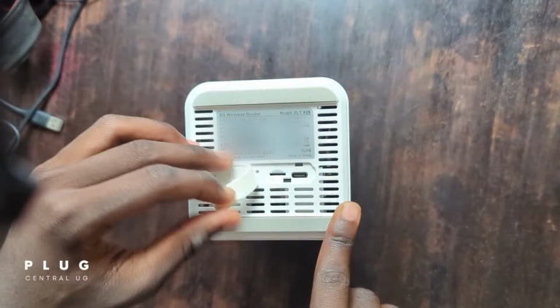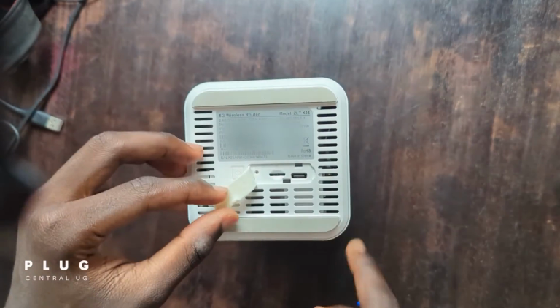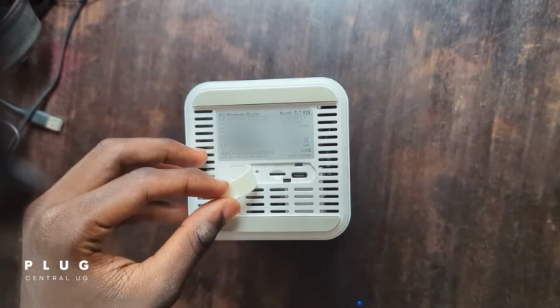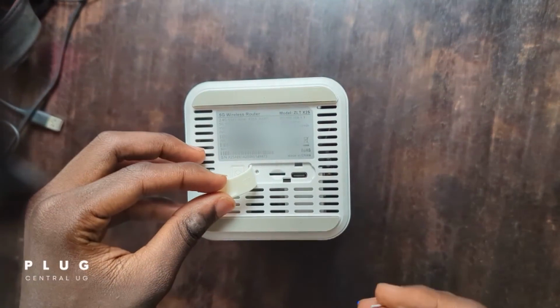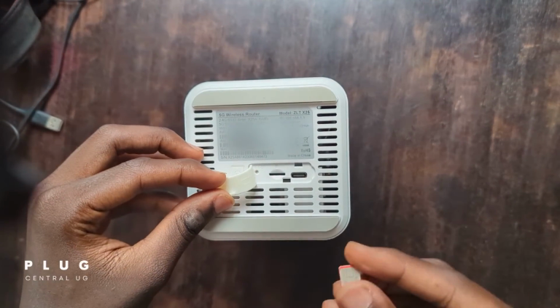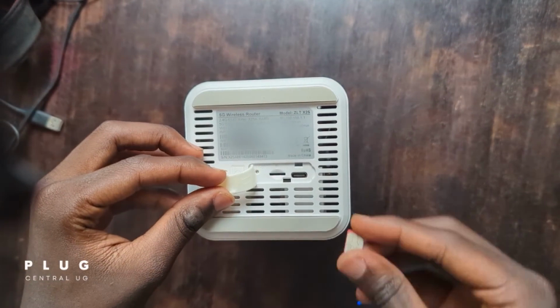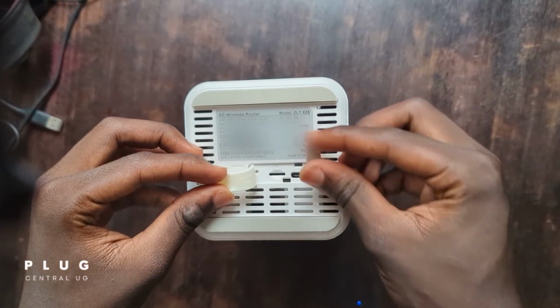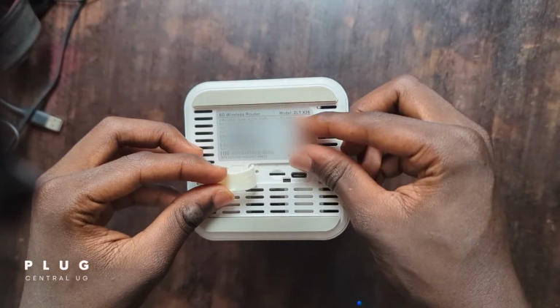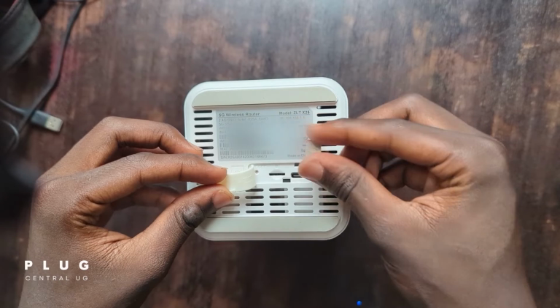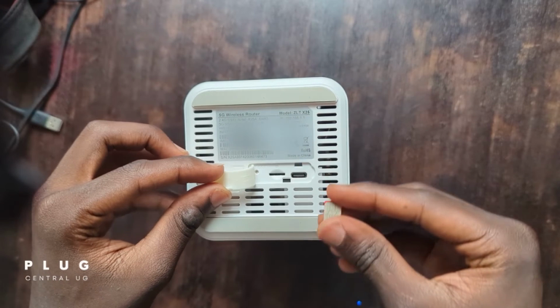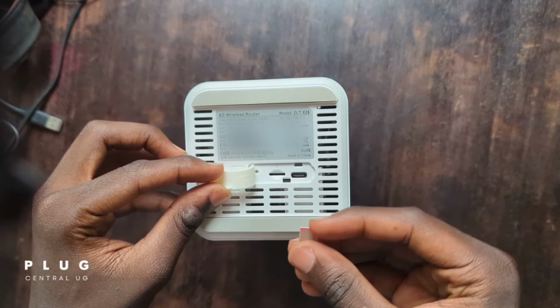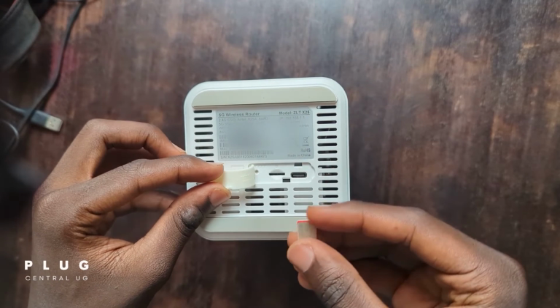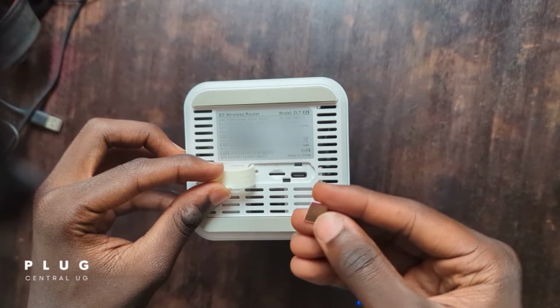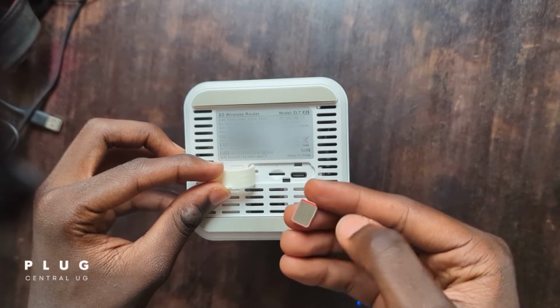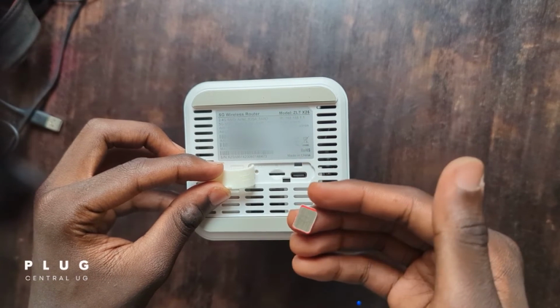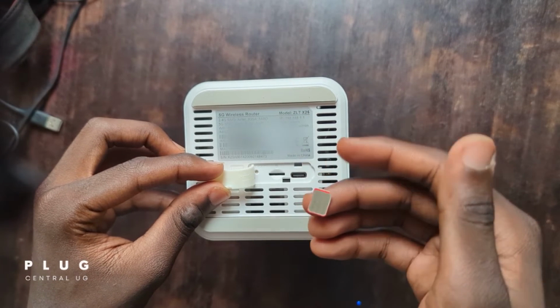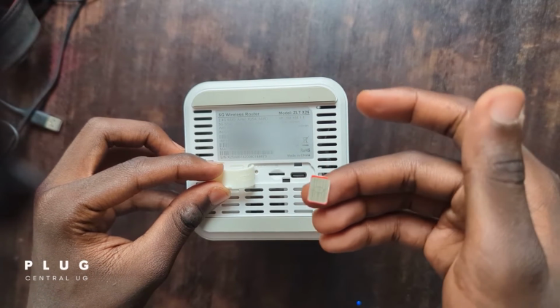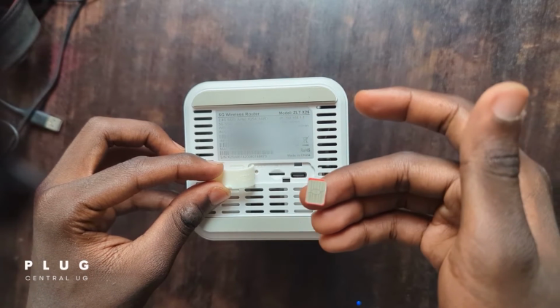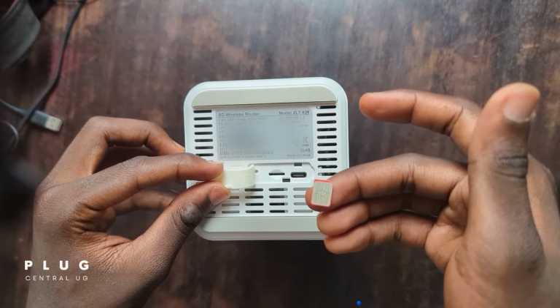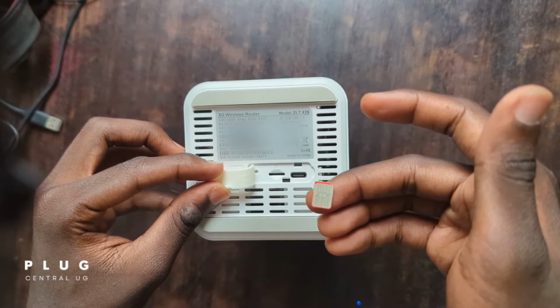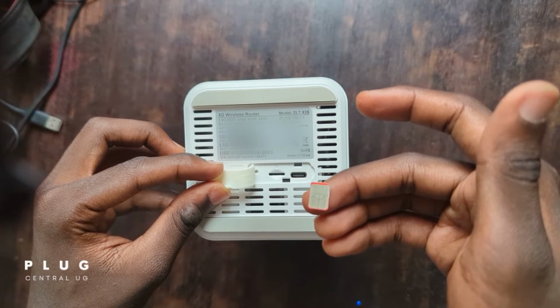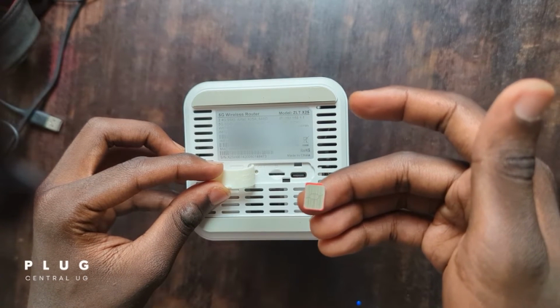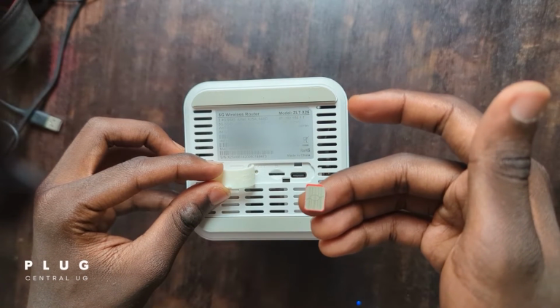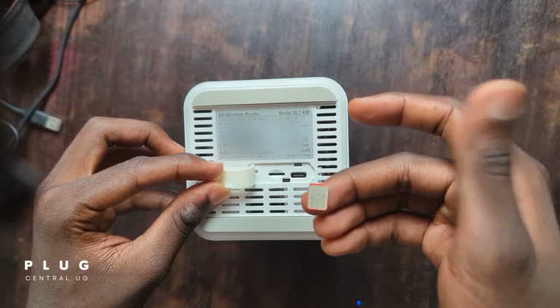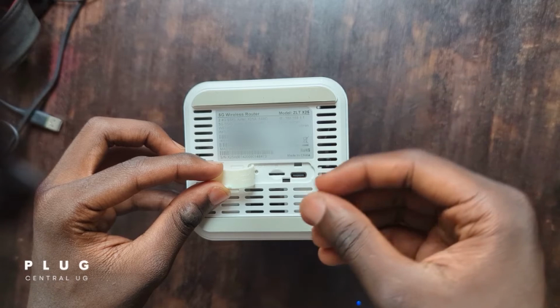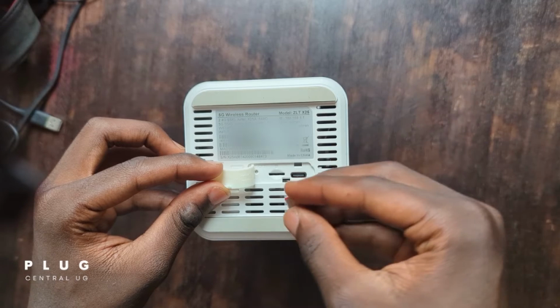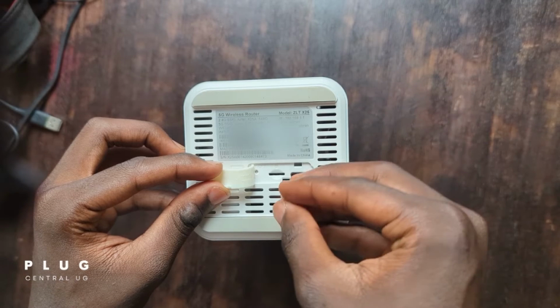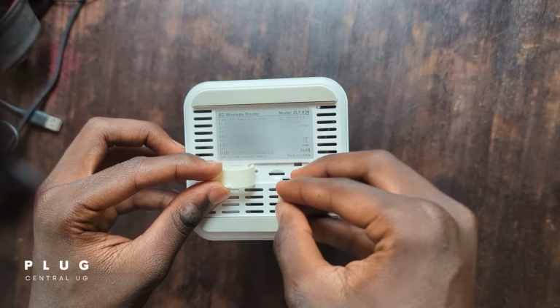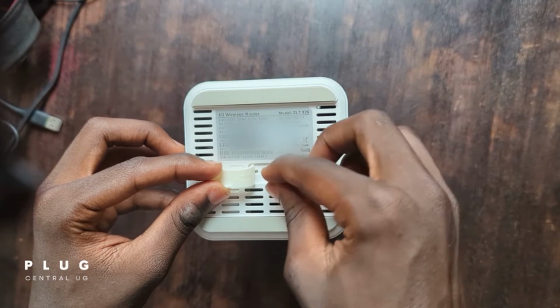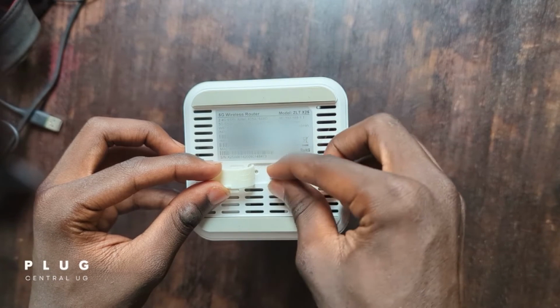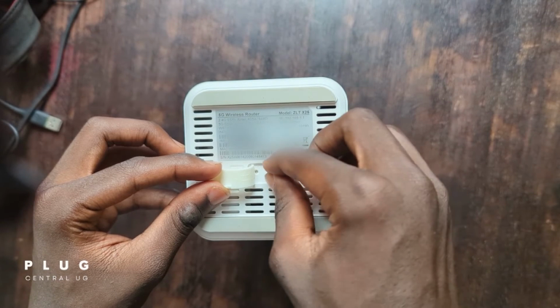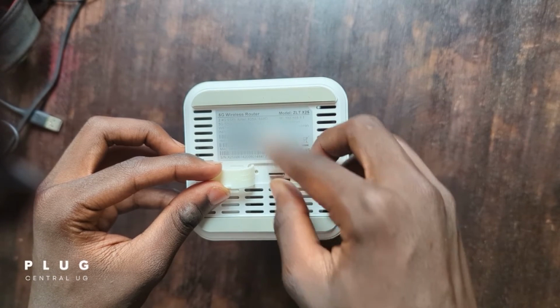First things first, input your SIM card into the router. You will have a SIM card symbol here to show you how to face the SIM card as you insert it. So face it up like this and insert.